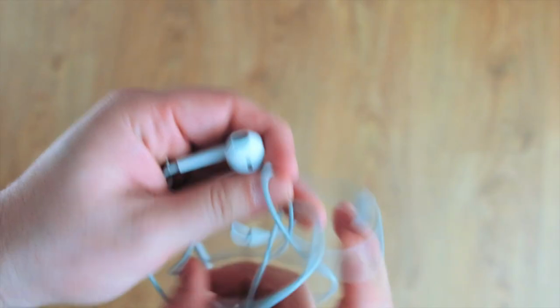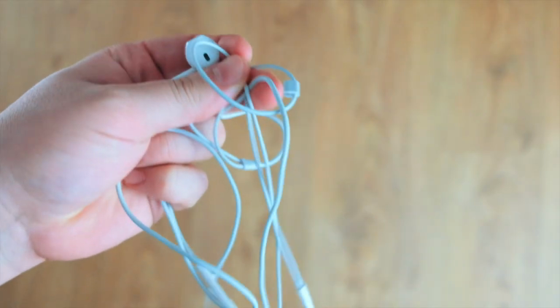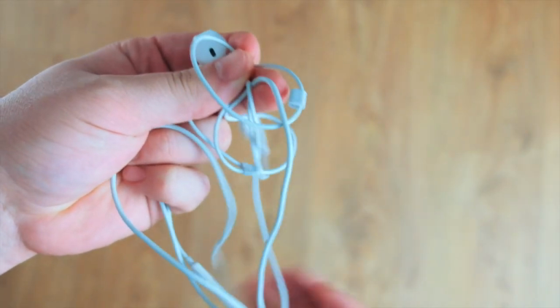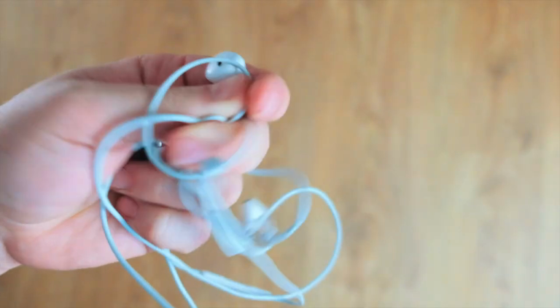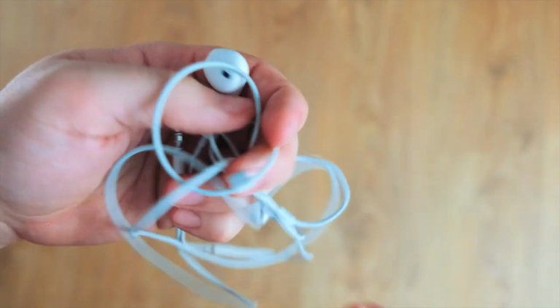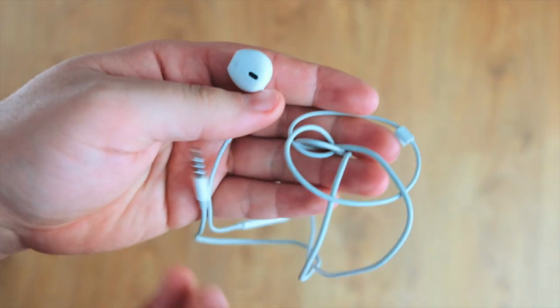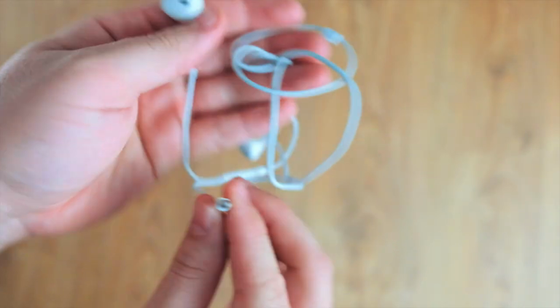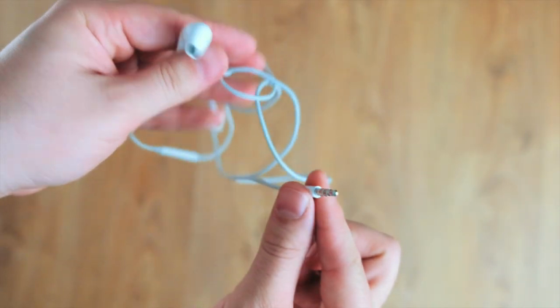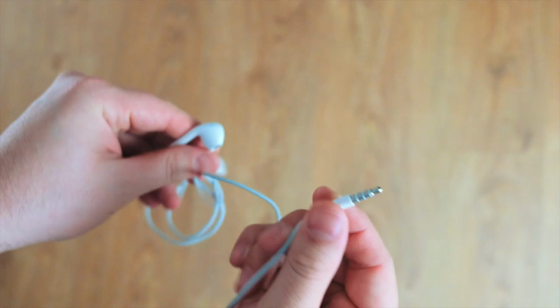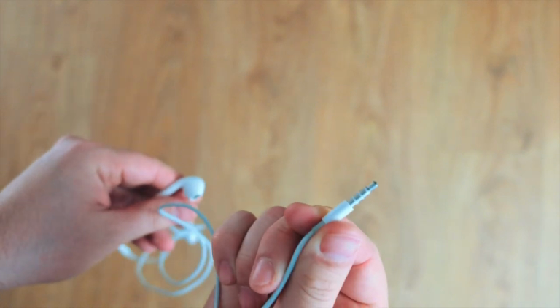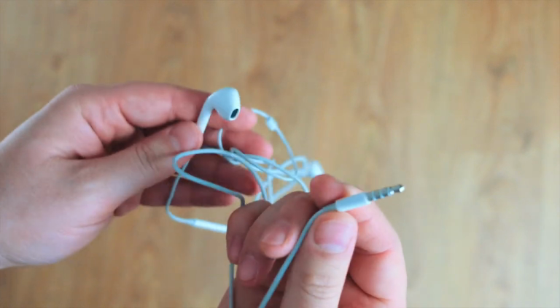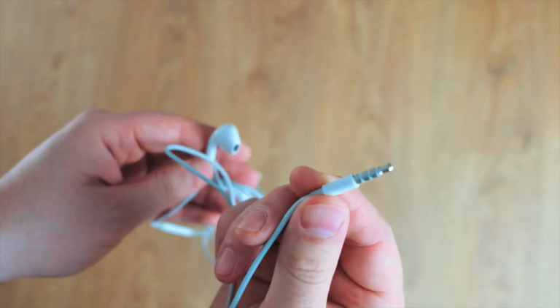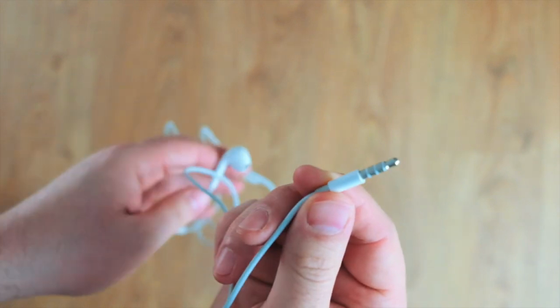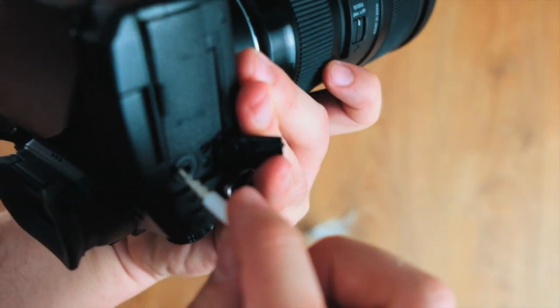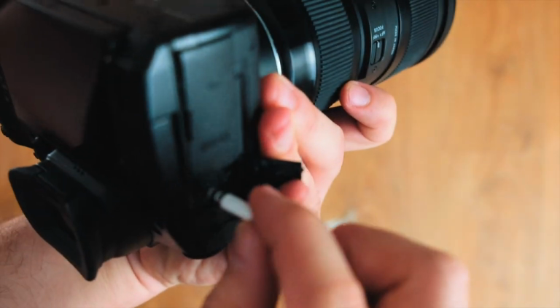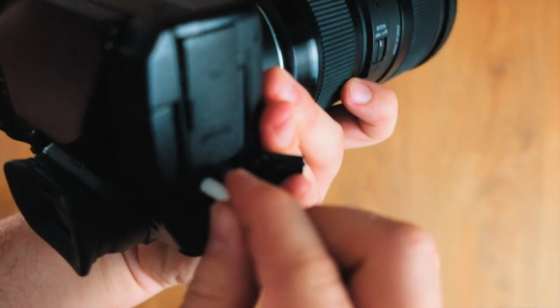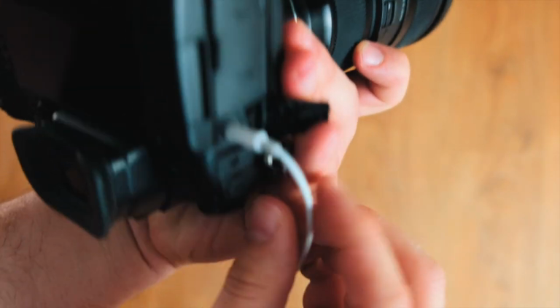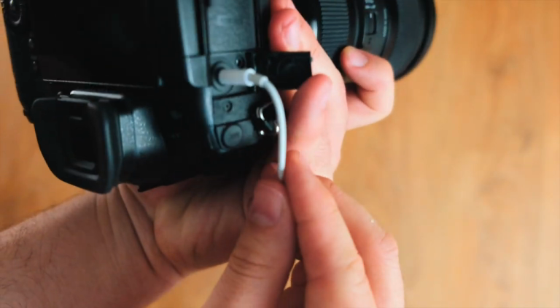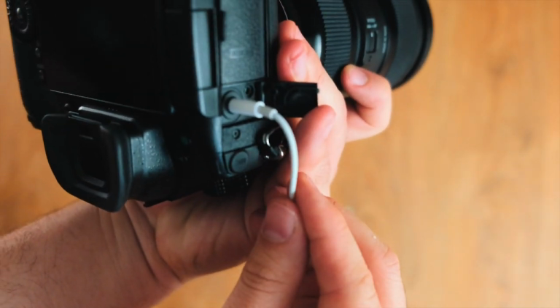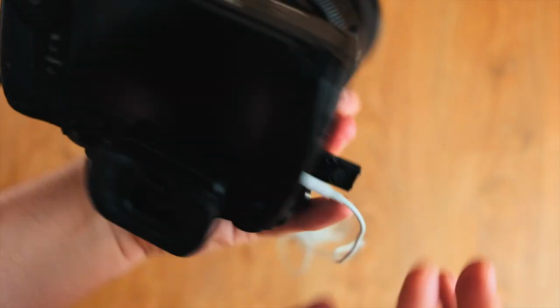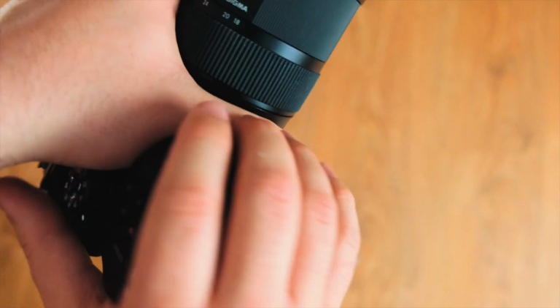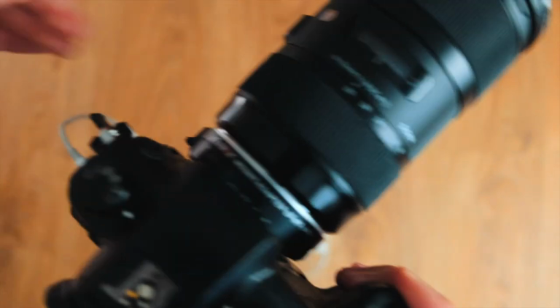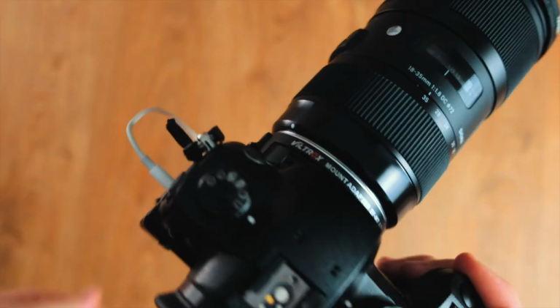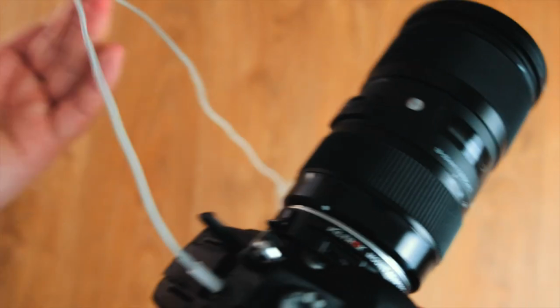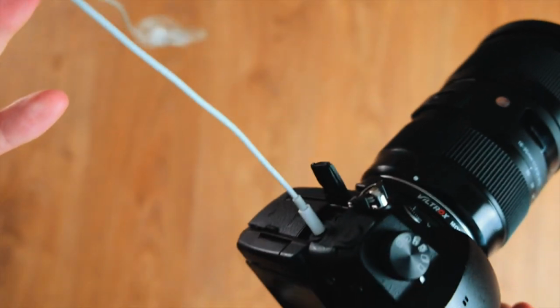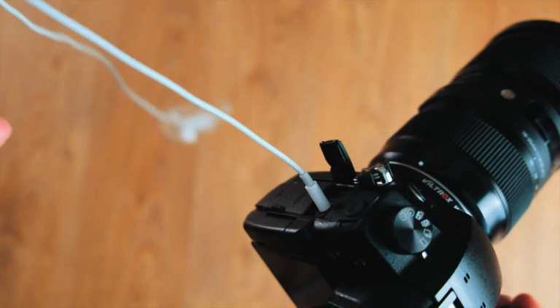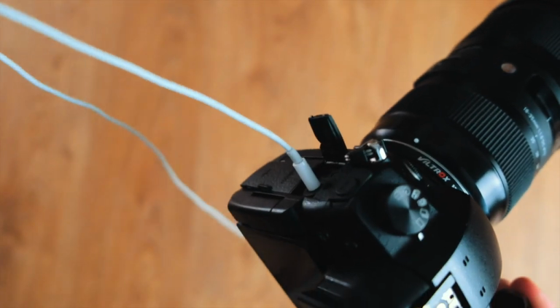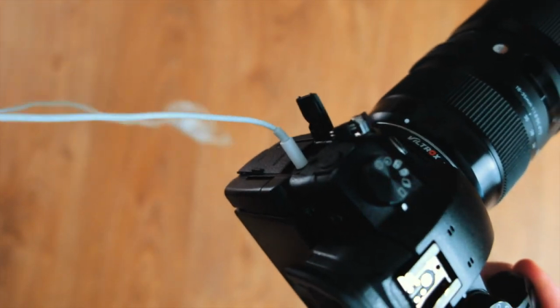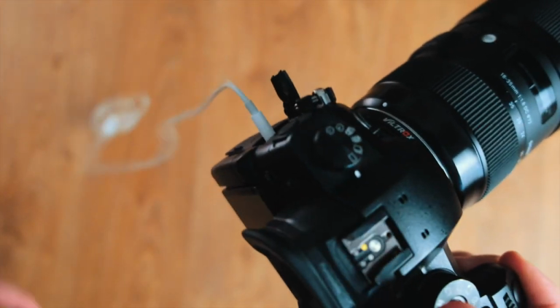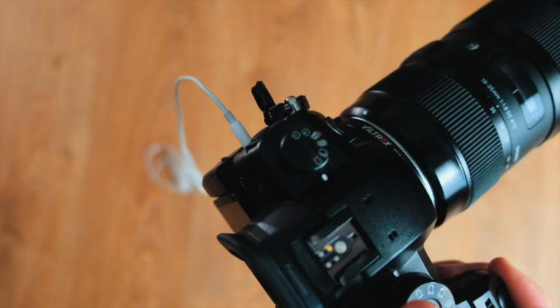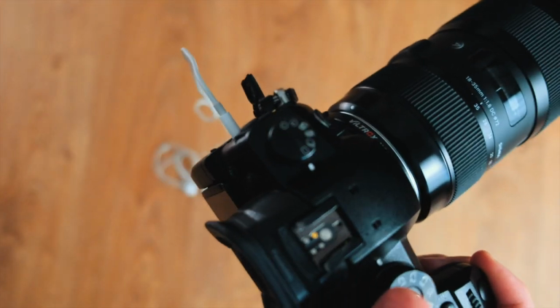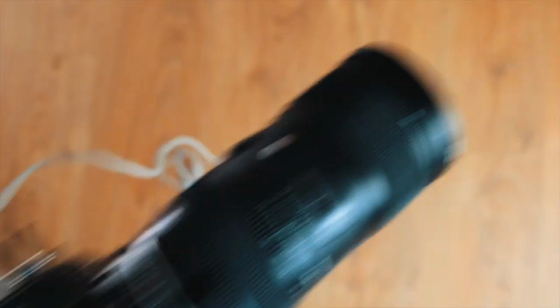These are just a pair of cheap wired headphones. I normally use these to plug into my GH5 so I can monitor audio more clearly, especially when trying to get those decisive vocal moments. Definitely worth having, and any pair will do.